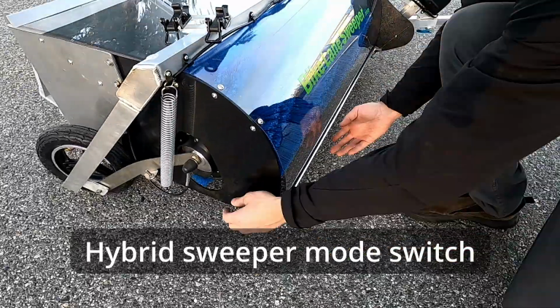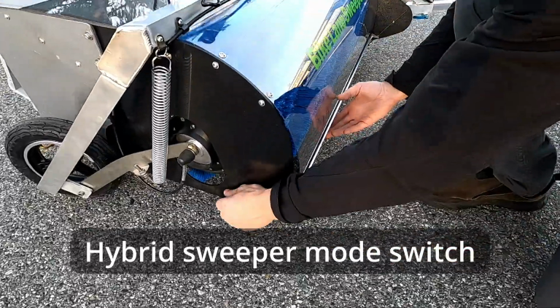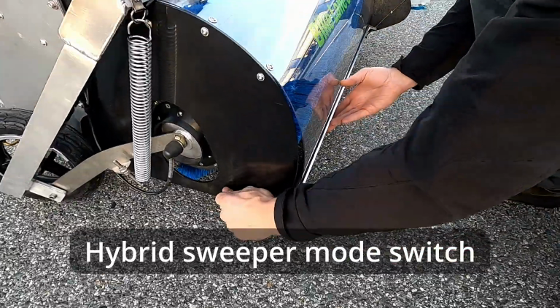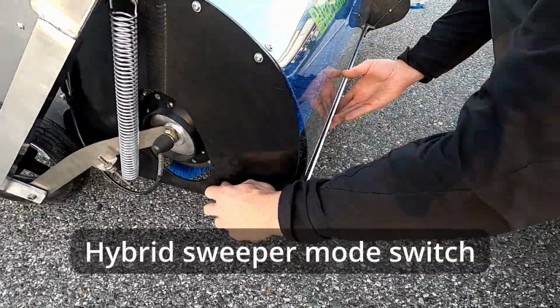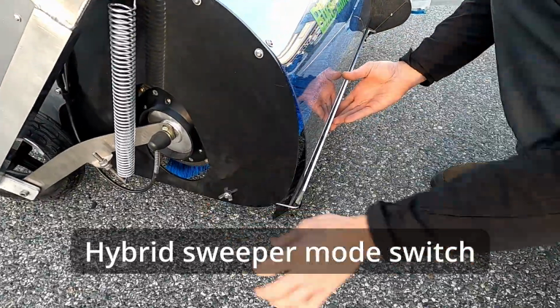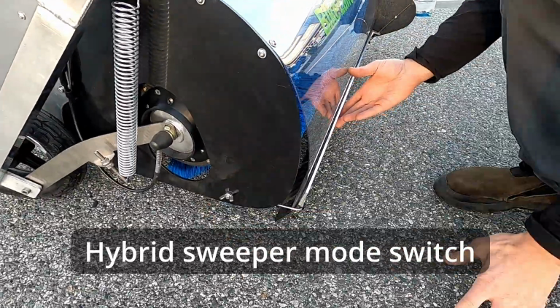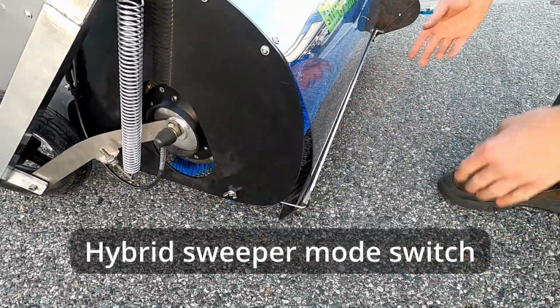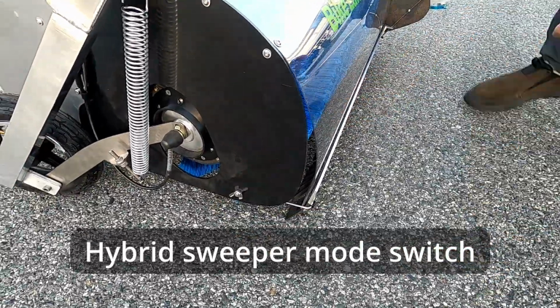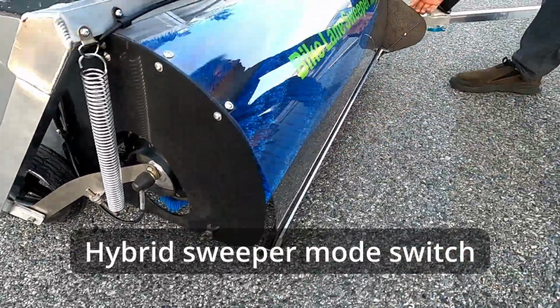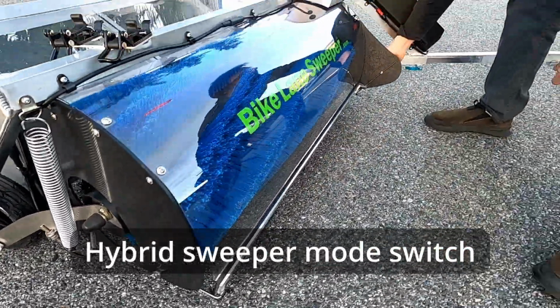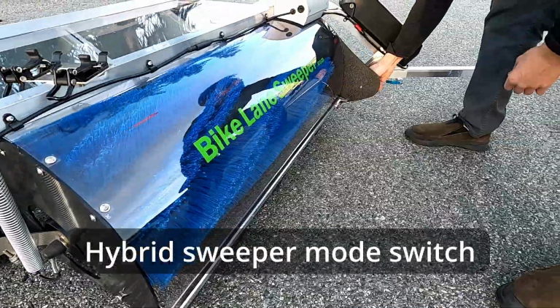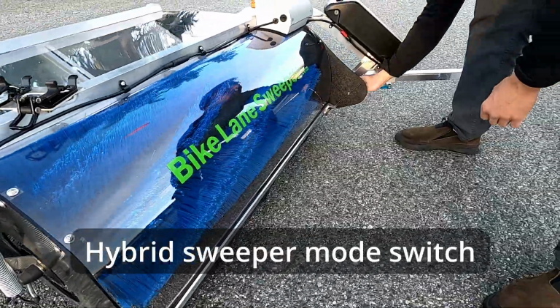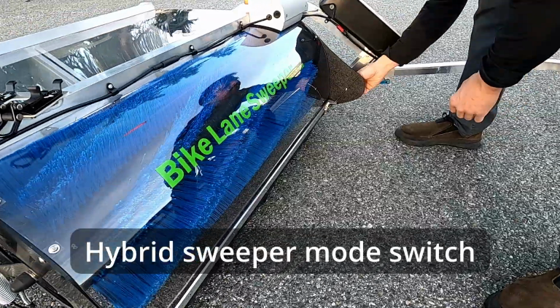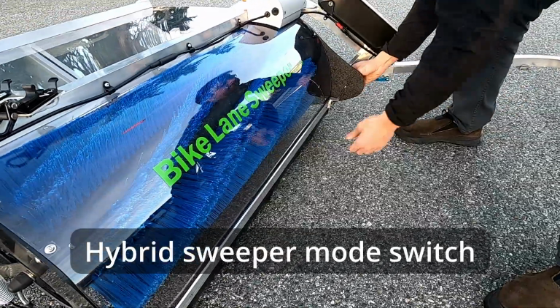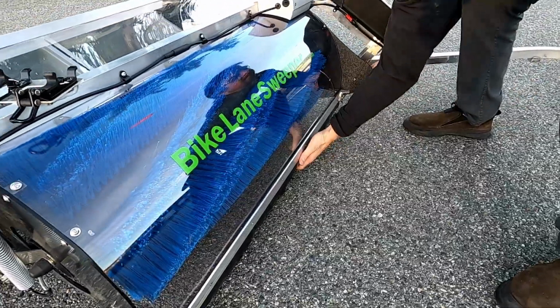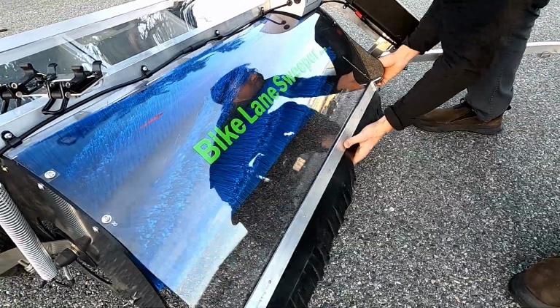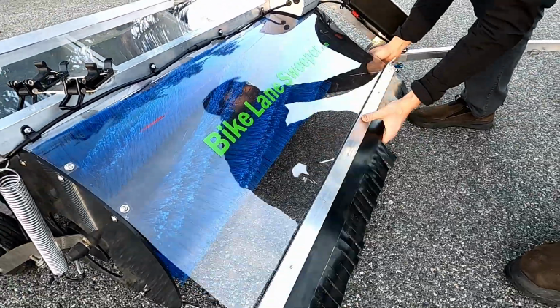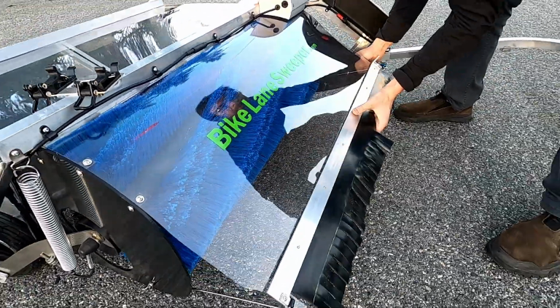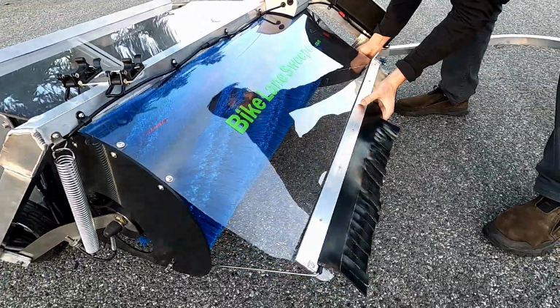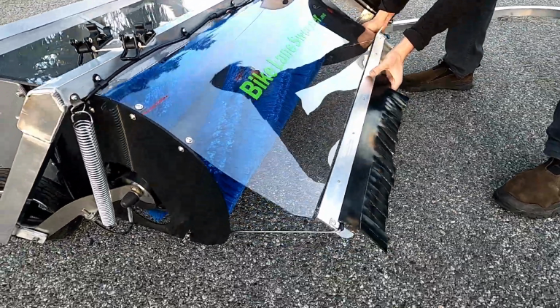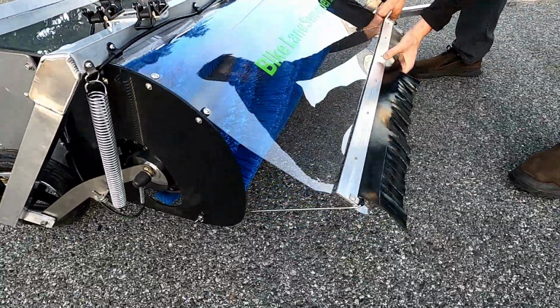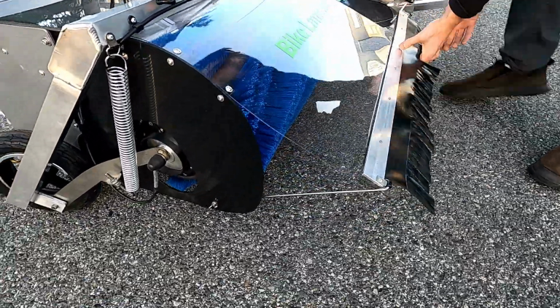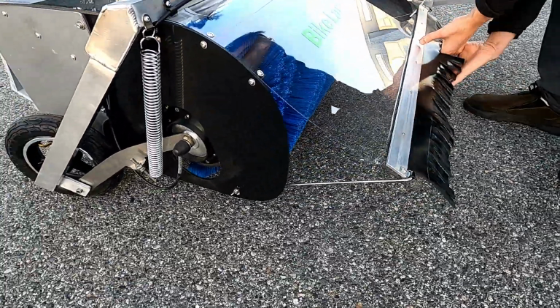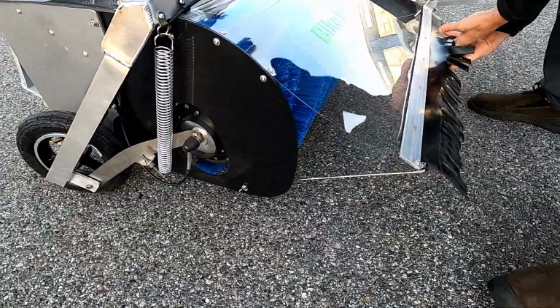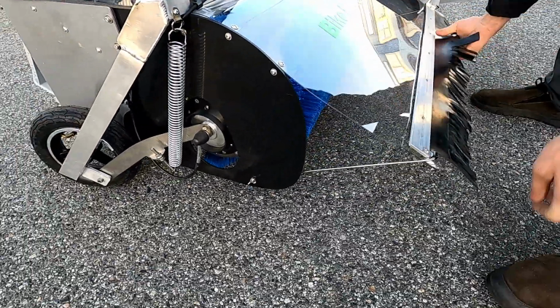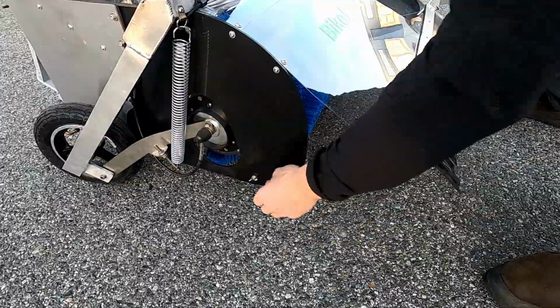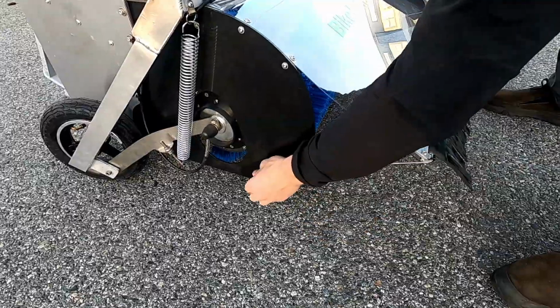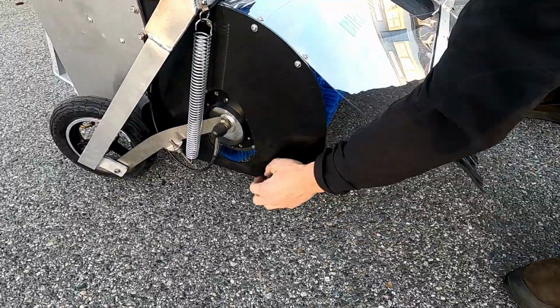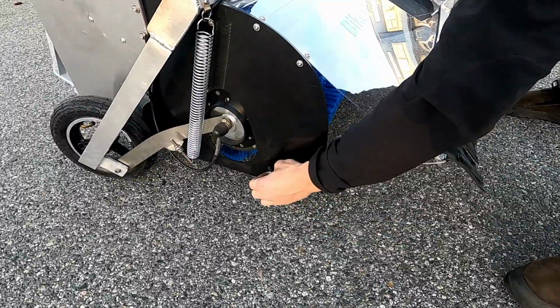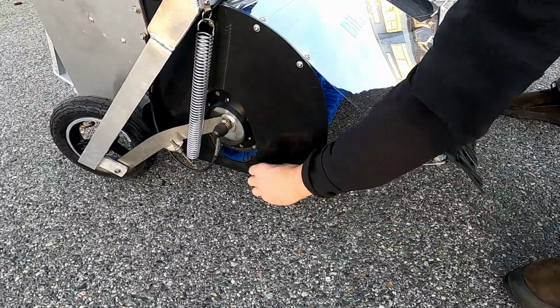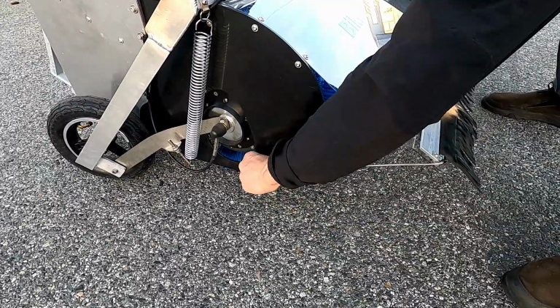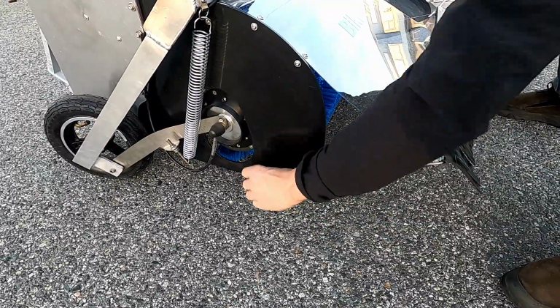For the Hybrid Sweeper, the process of switching between Push-Aside and Pick-Up Sweeping modes — where you either push debris to the side or collect it — is quick and easy, as shown here with a couple of wing nuts.